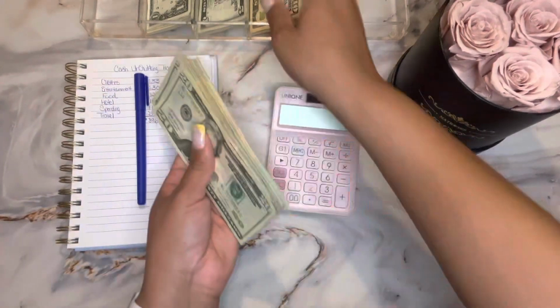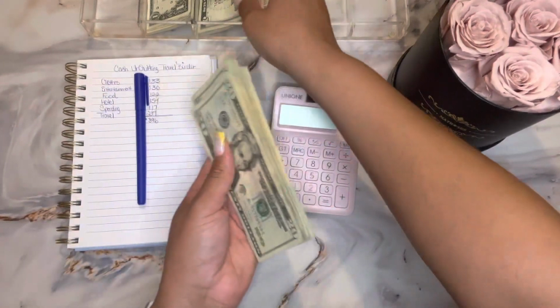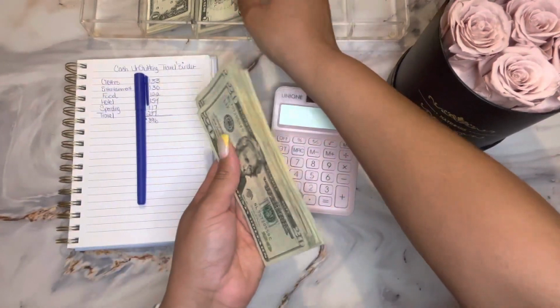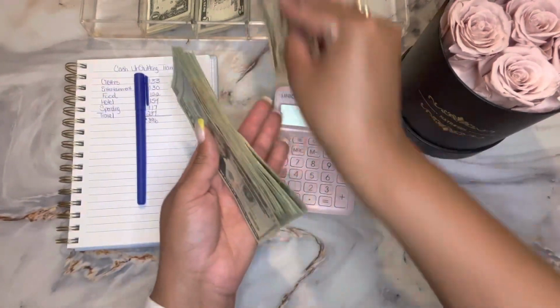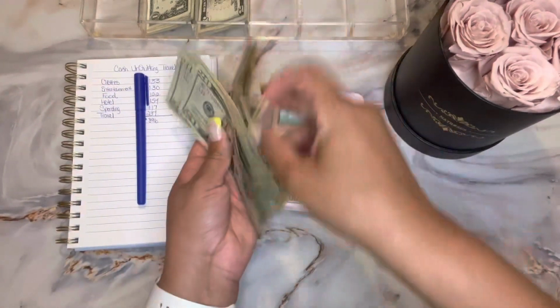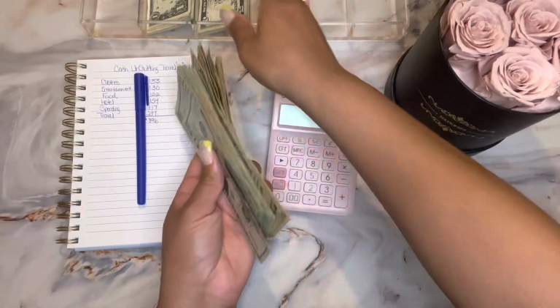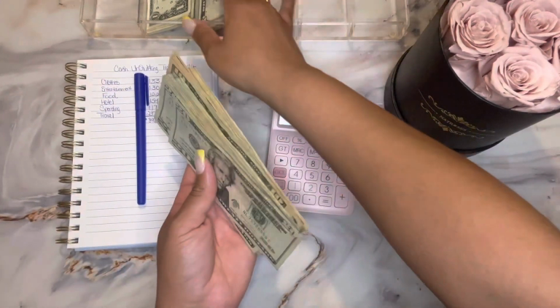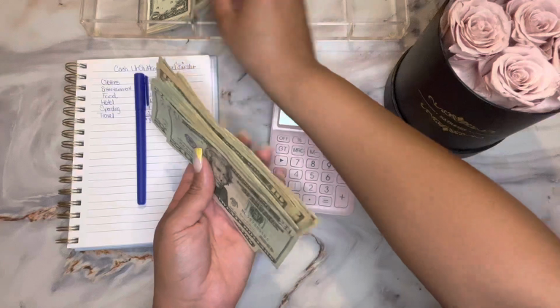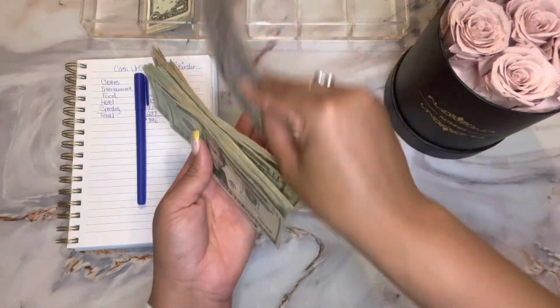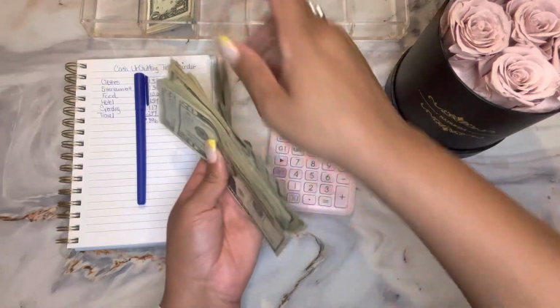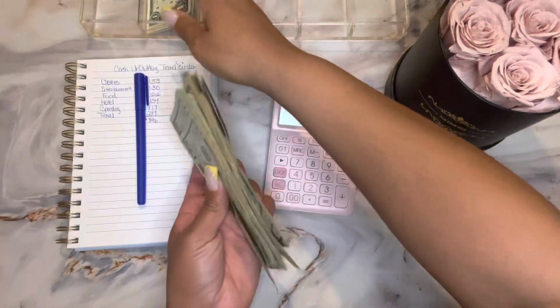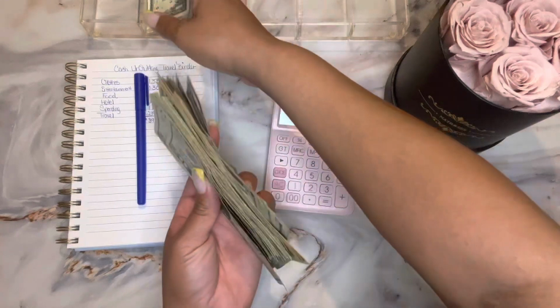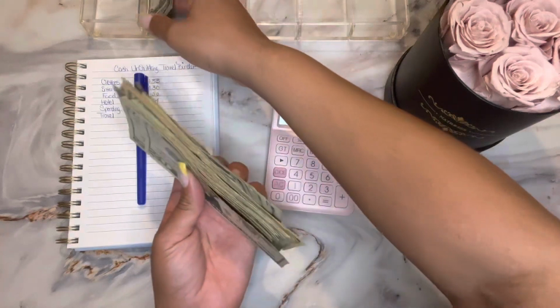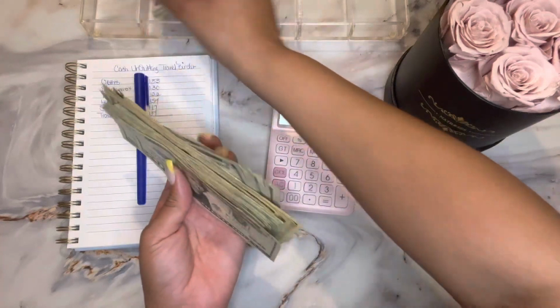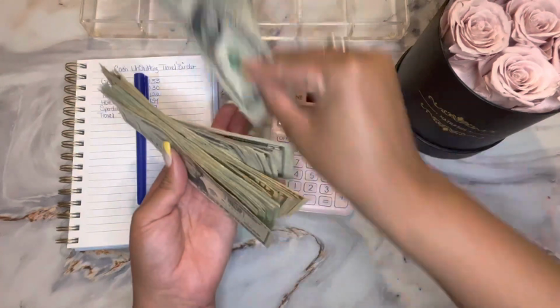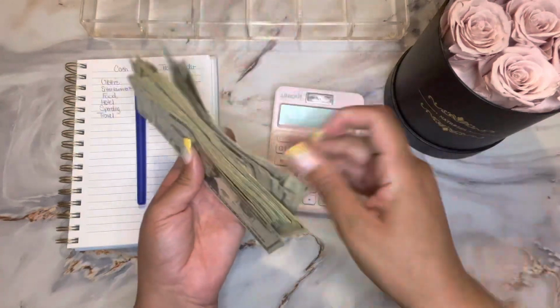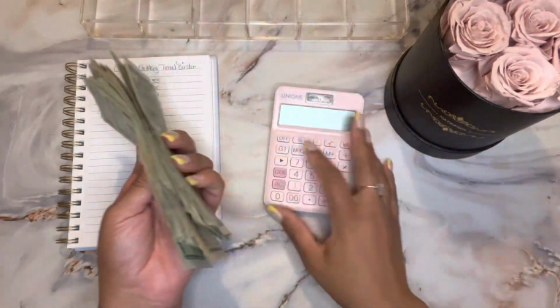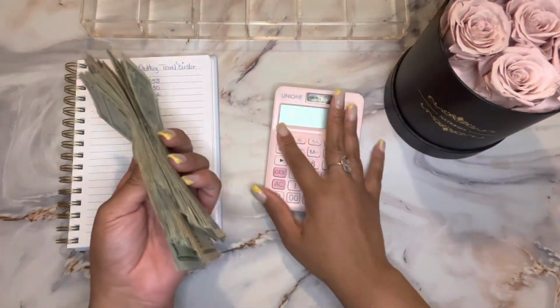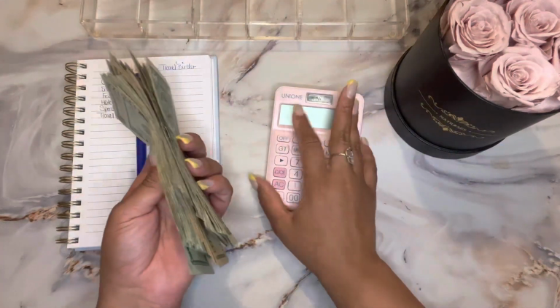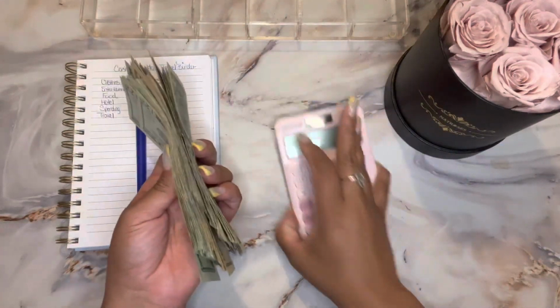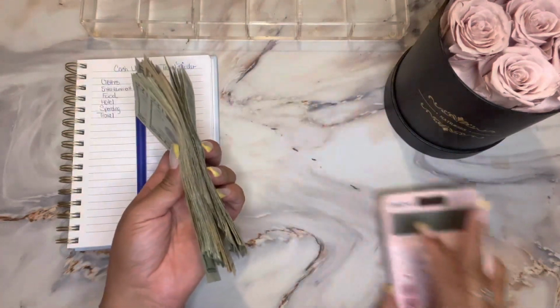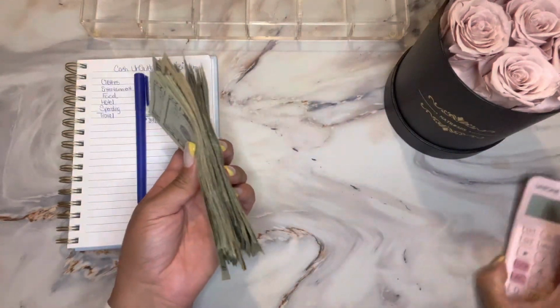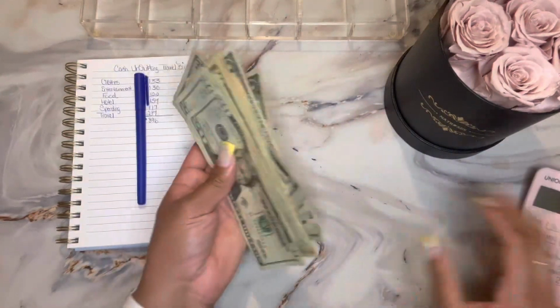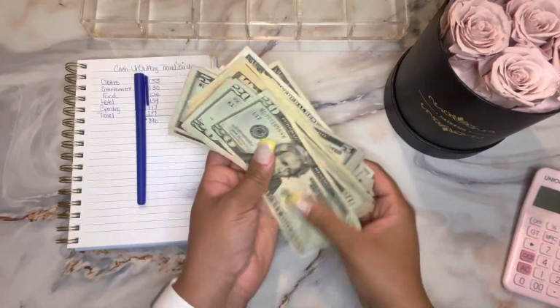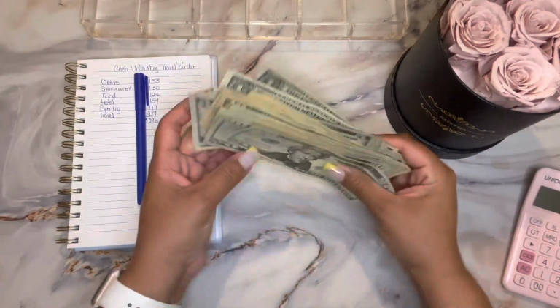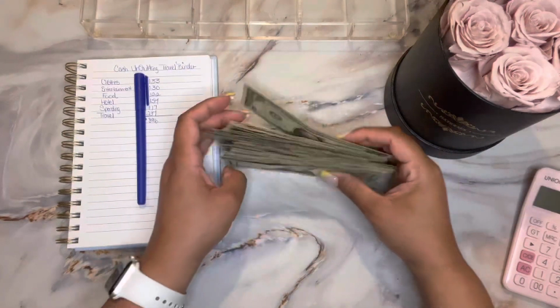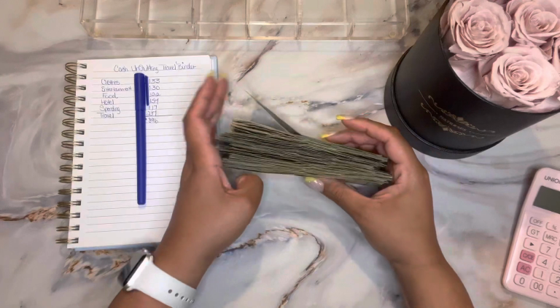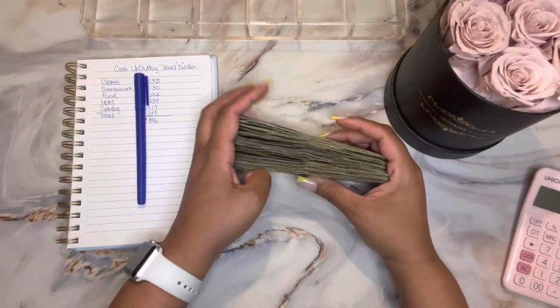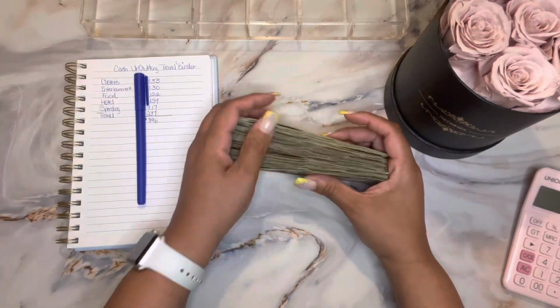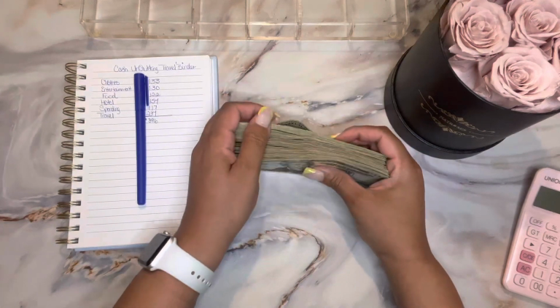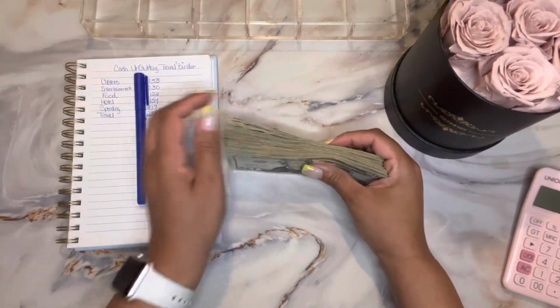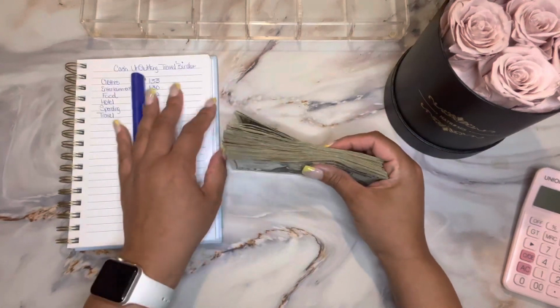I think that is amazing — $896, and literally that's me taking my time cash stuffing, small amounts little by little, just being intentional with my savings. This is amazing and this is going to go towards my trip.